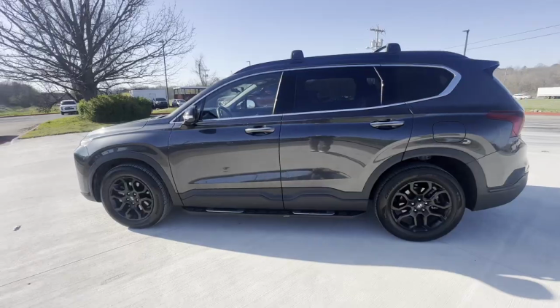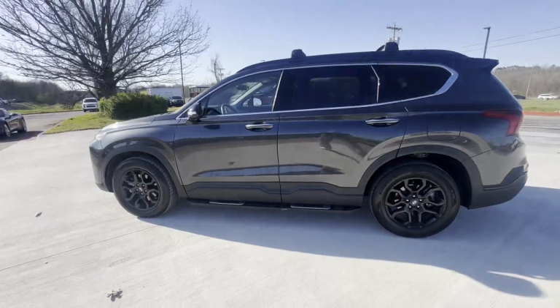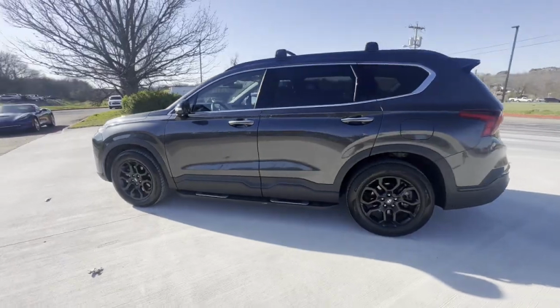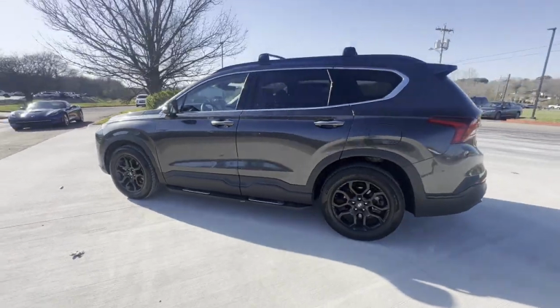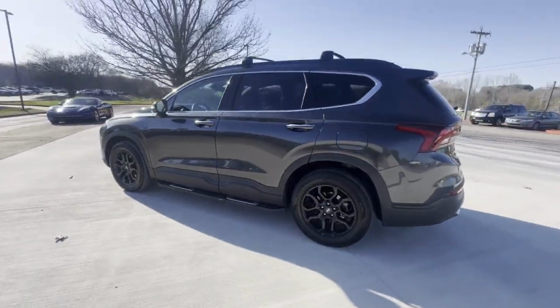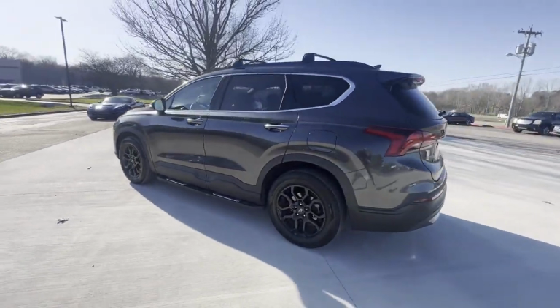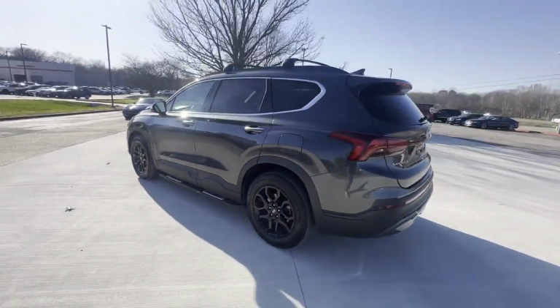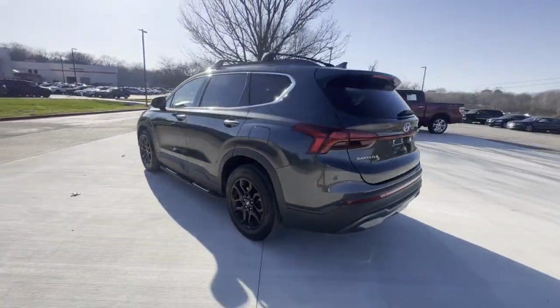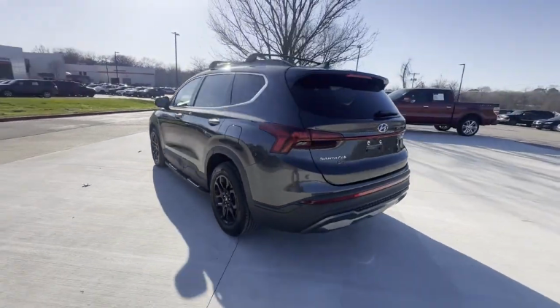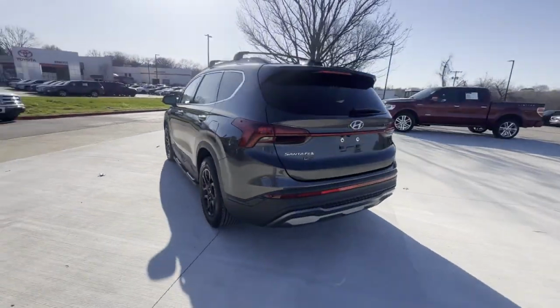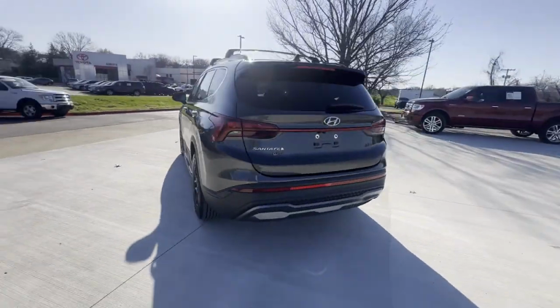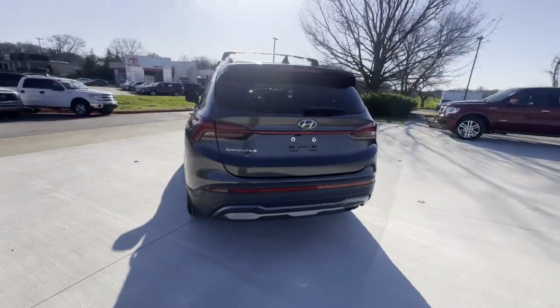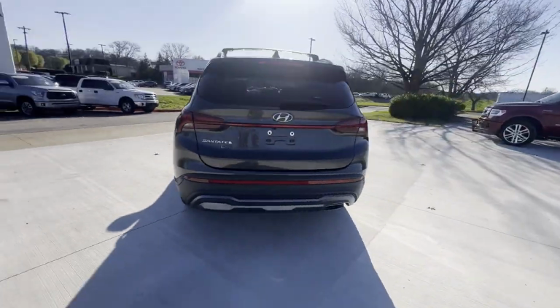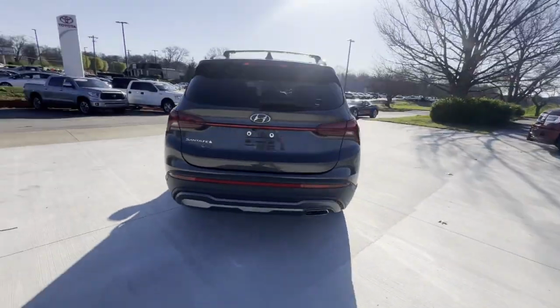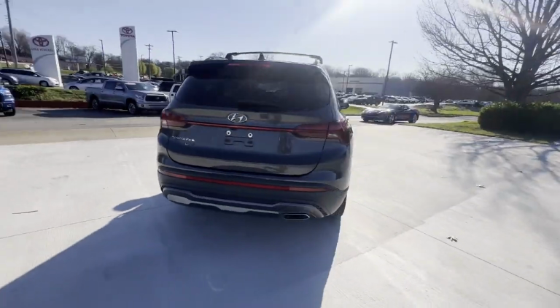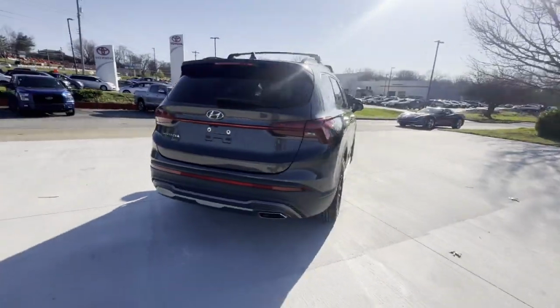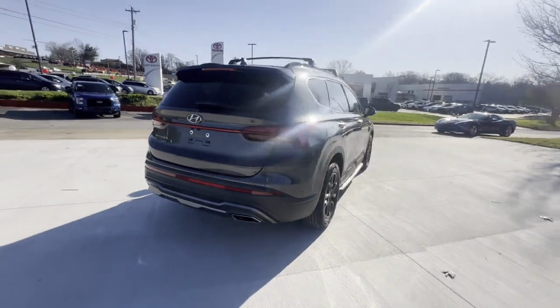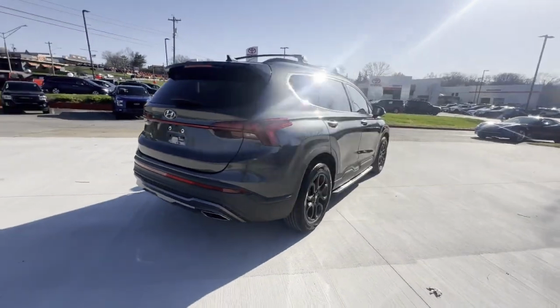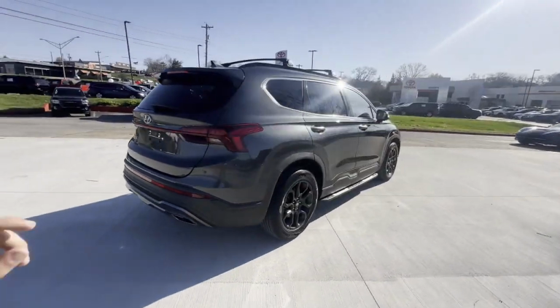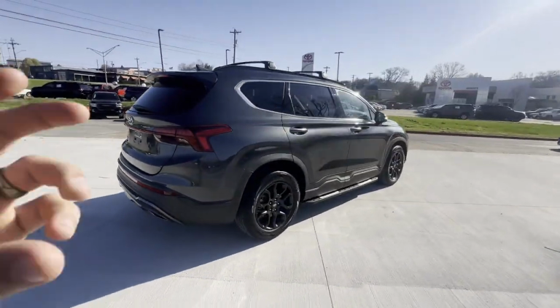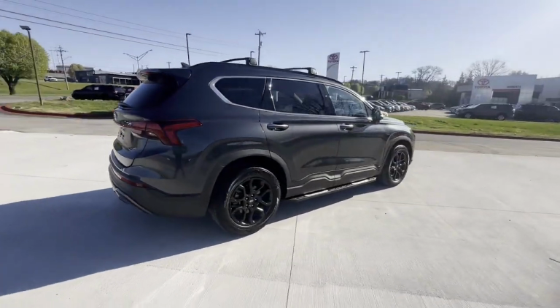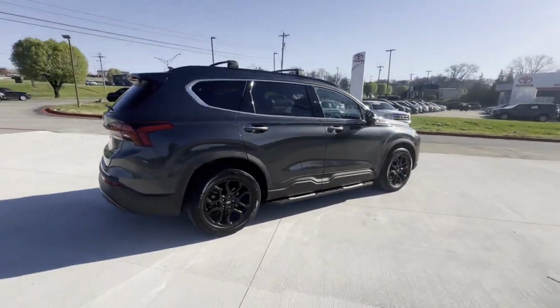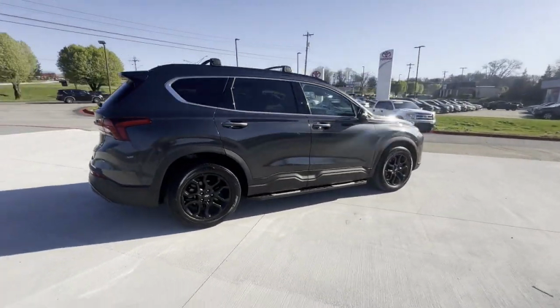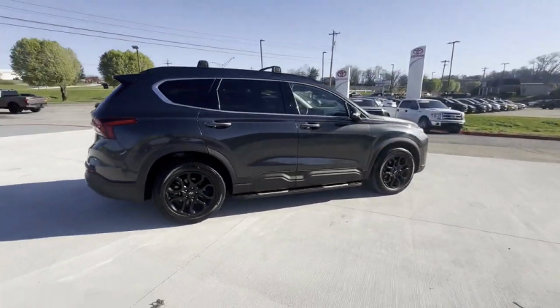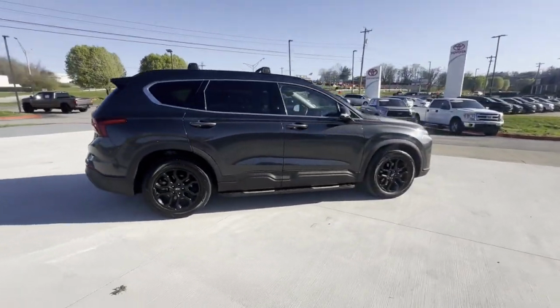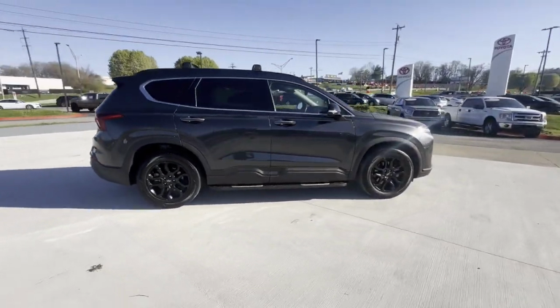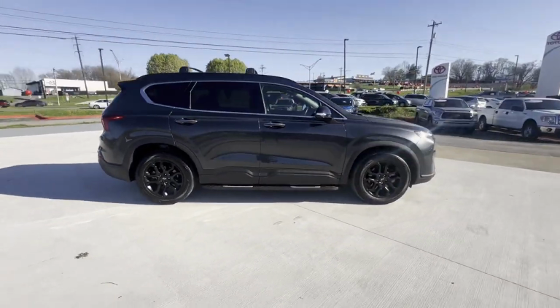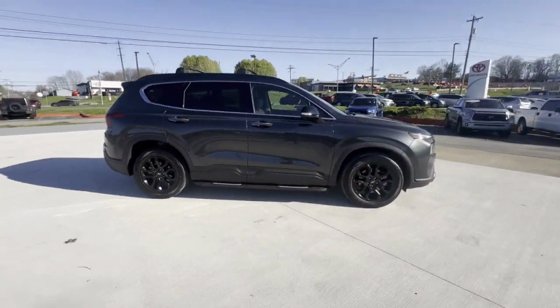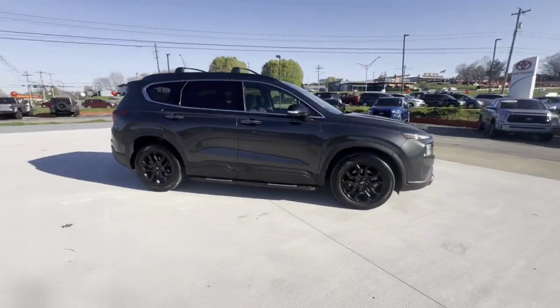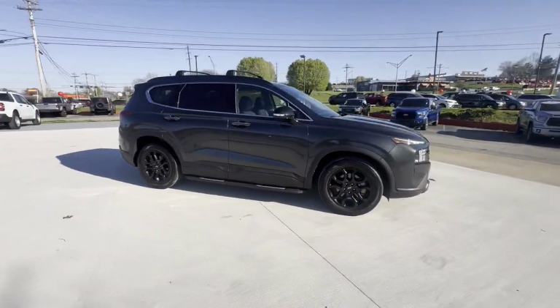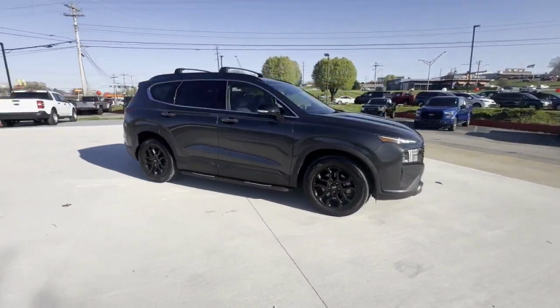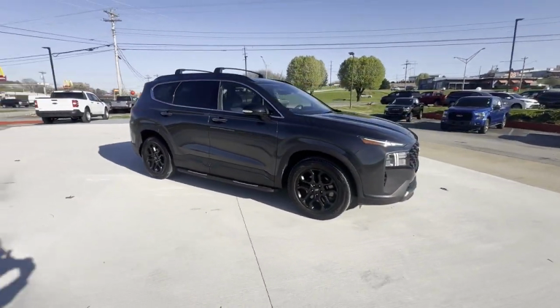2023 Hyundai Santa Fe with less than 14,000 miles on the odometer. This SUV offers space as well as power and performance.